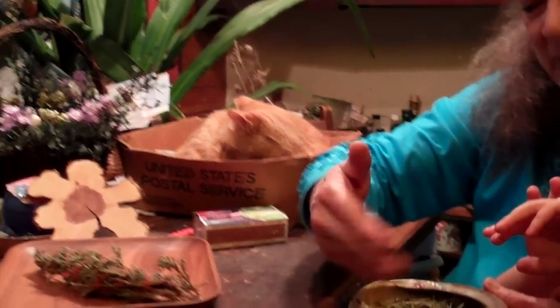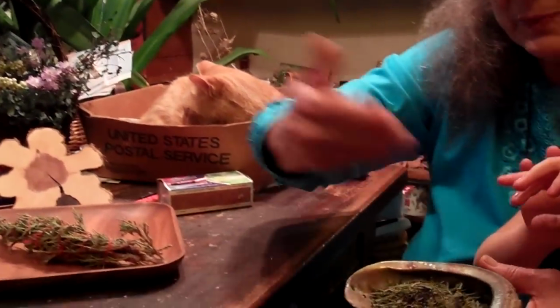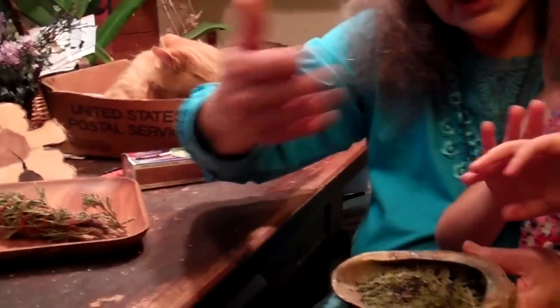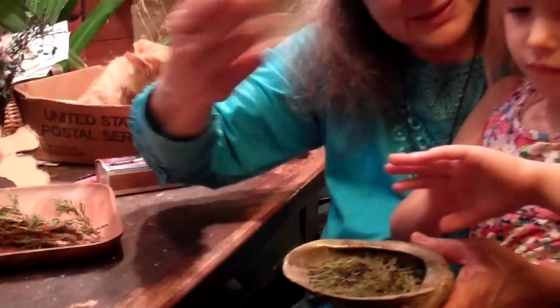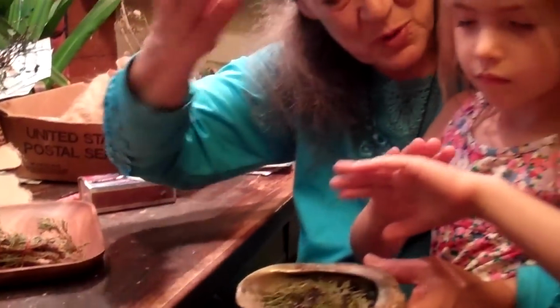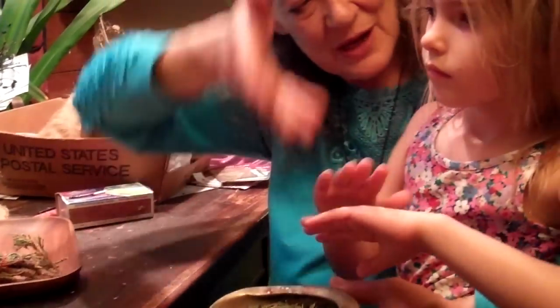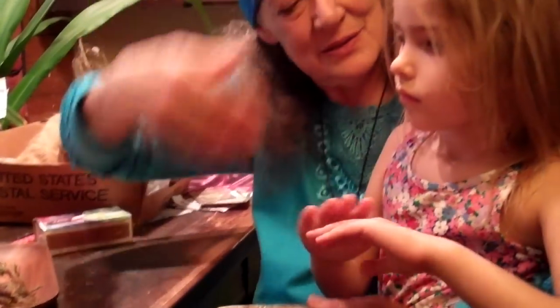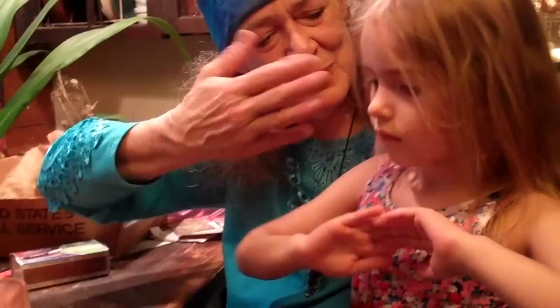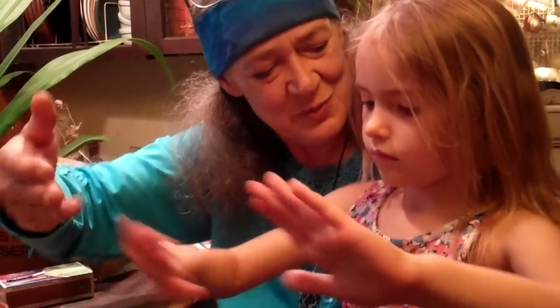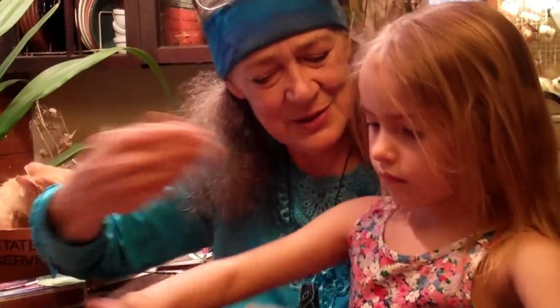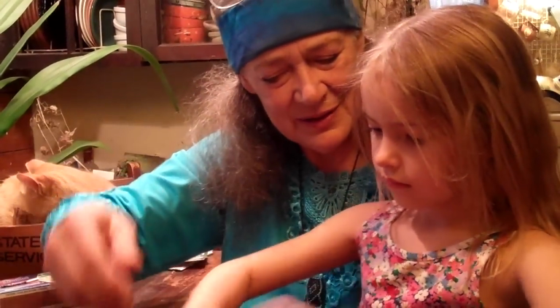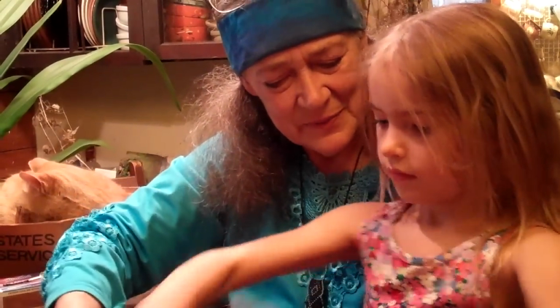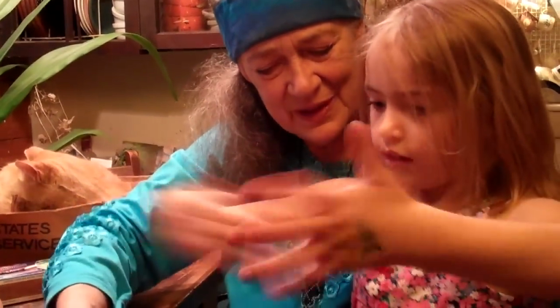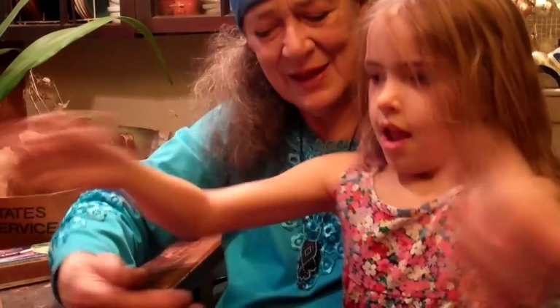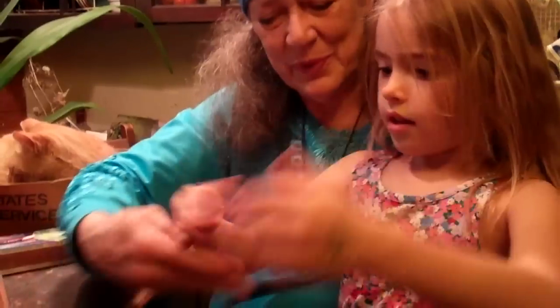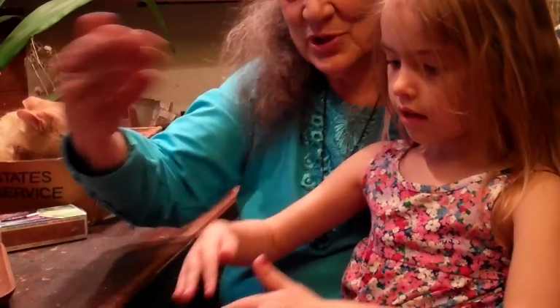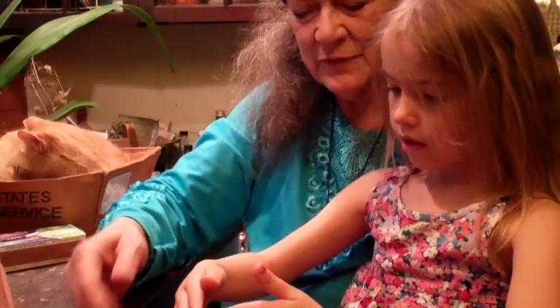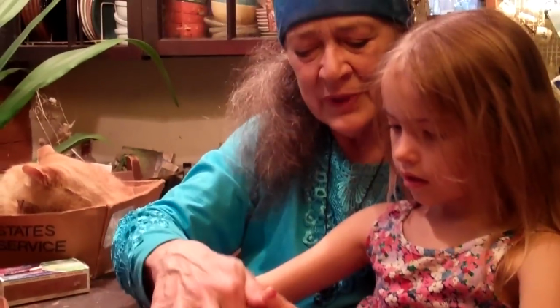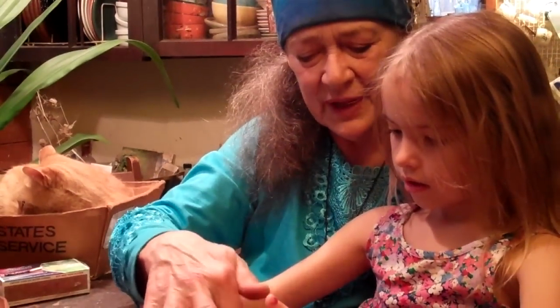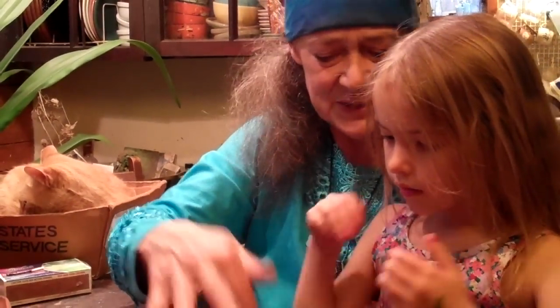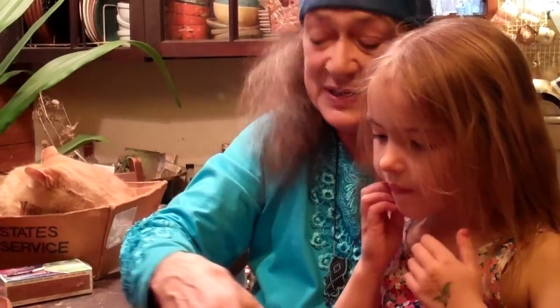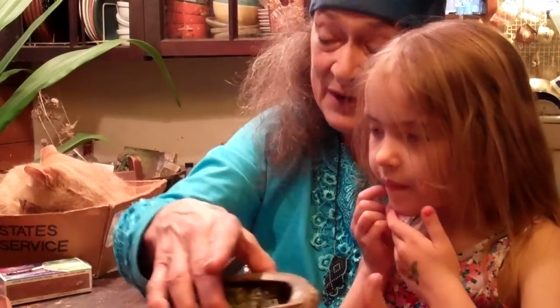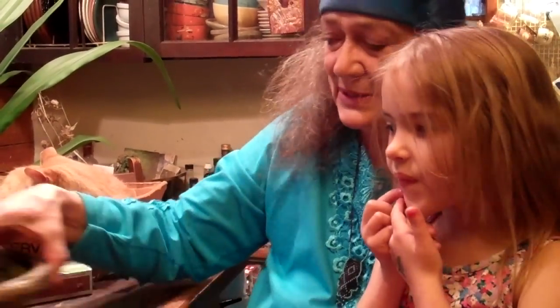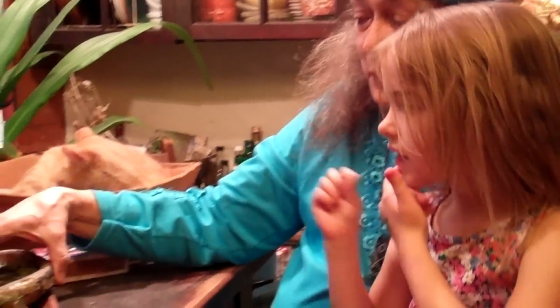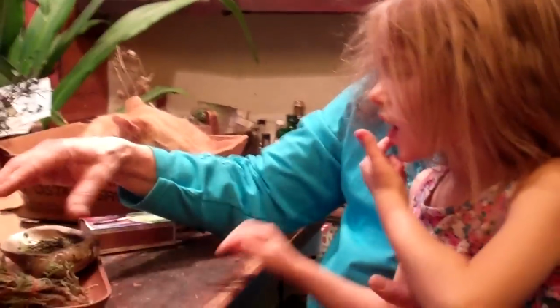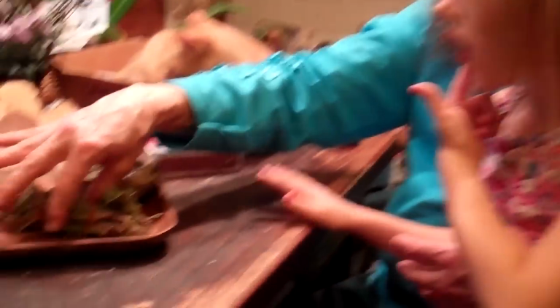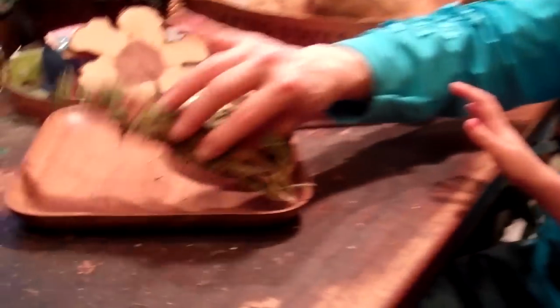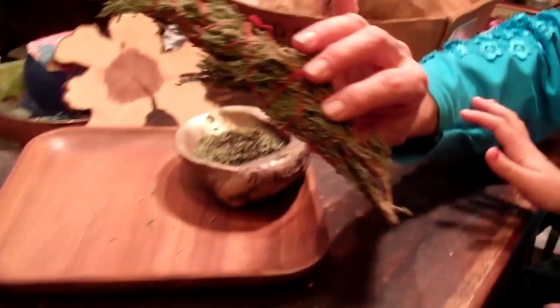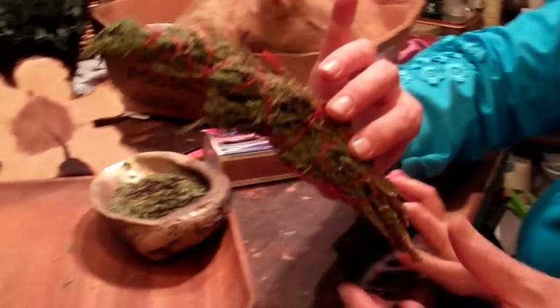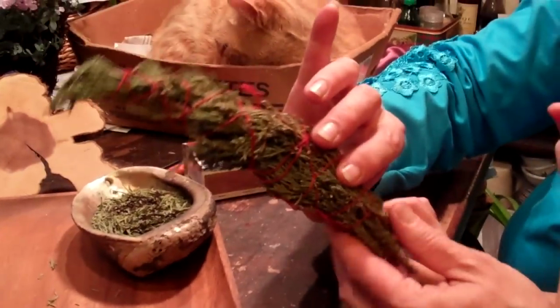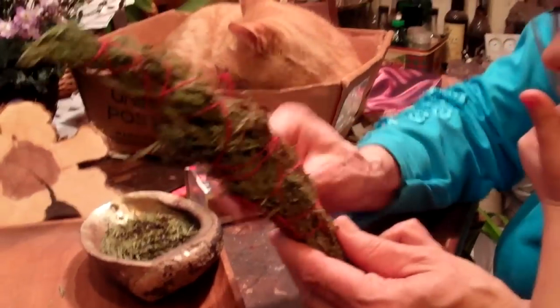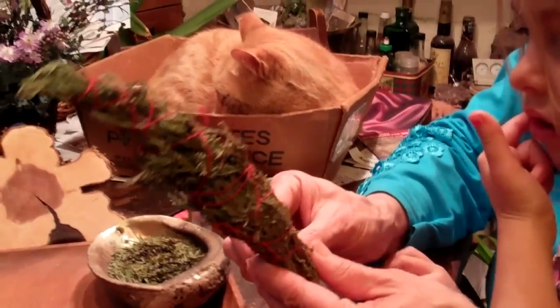Sometimes people take the cedar smoke and they smoke themselves with it too. Bring it up to yourself. Now this is pretty easy but not everybody has a heat-proof bowl or an abalone shell, and so some people like to make a smudge stick.